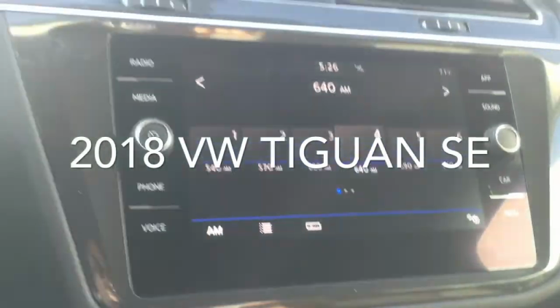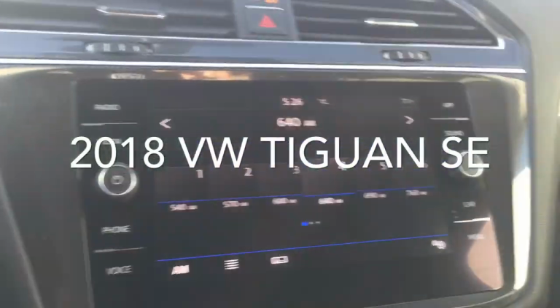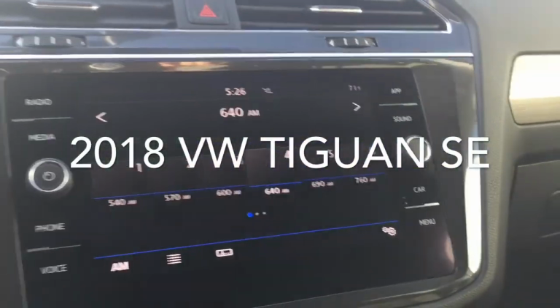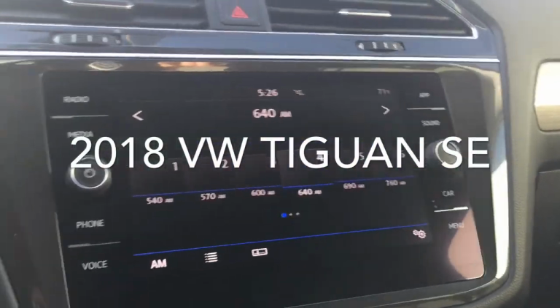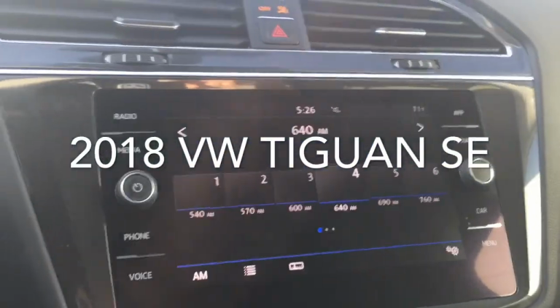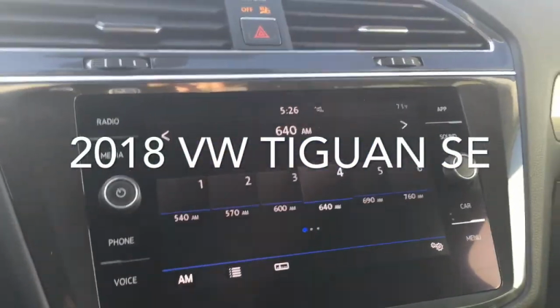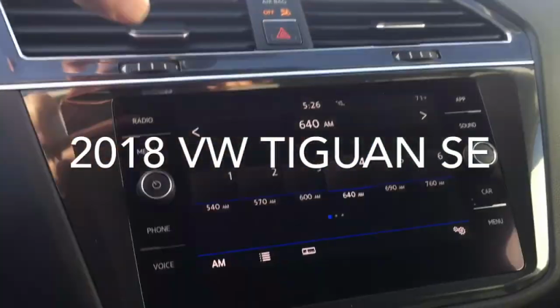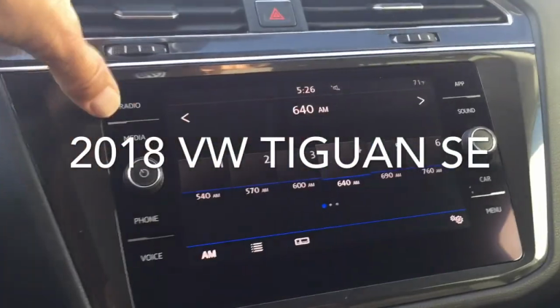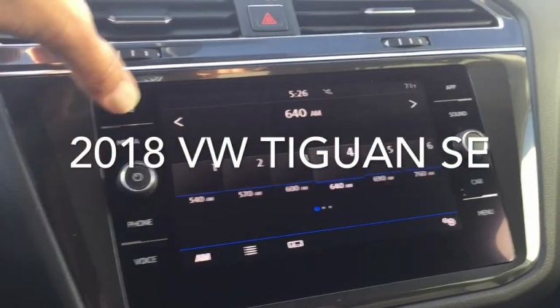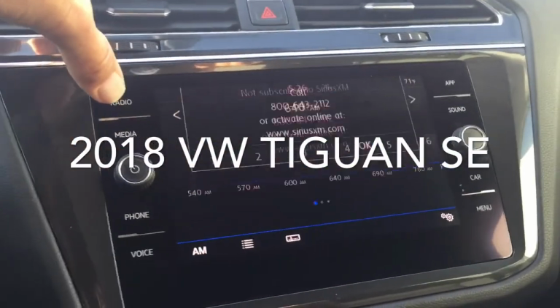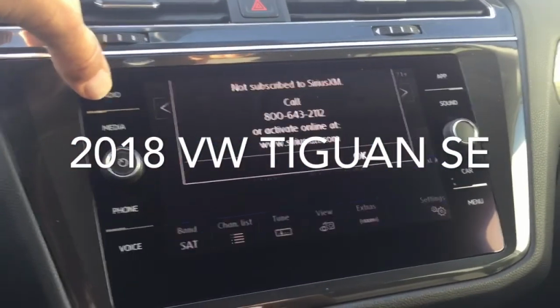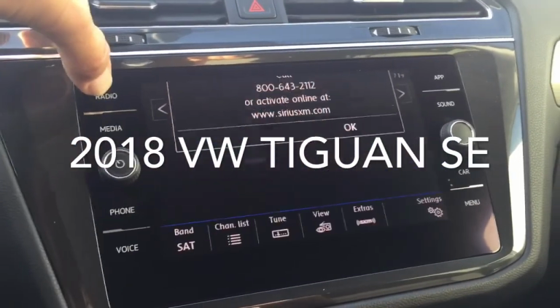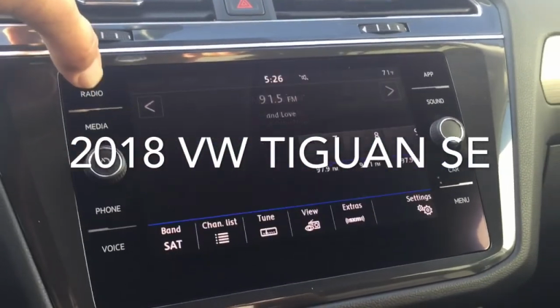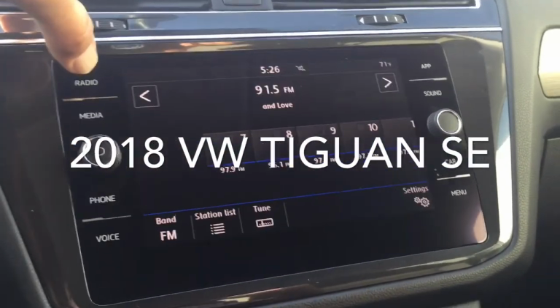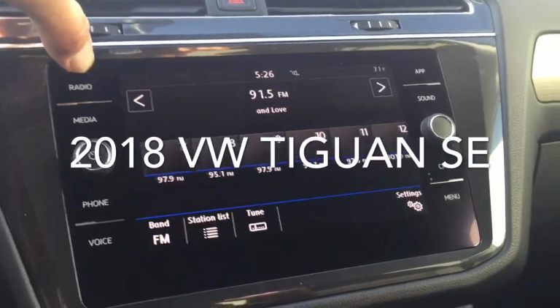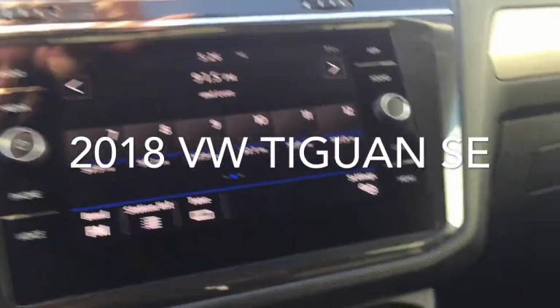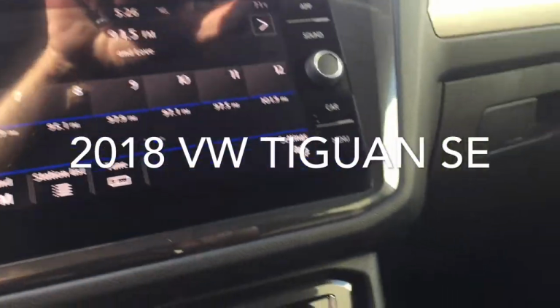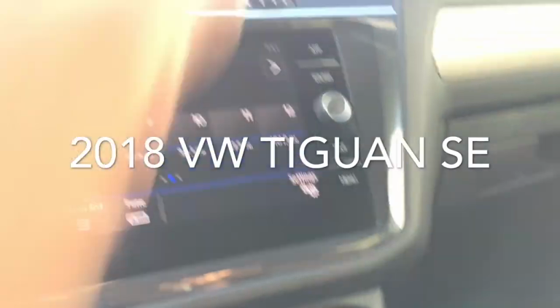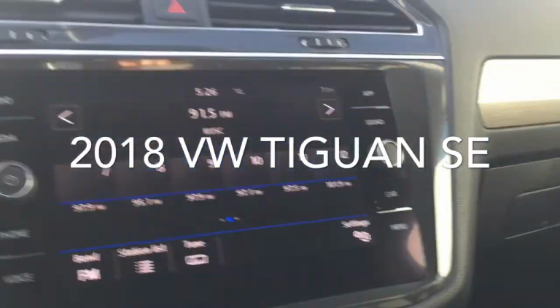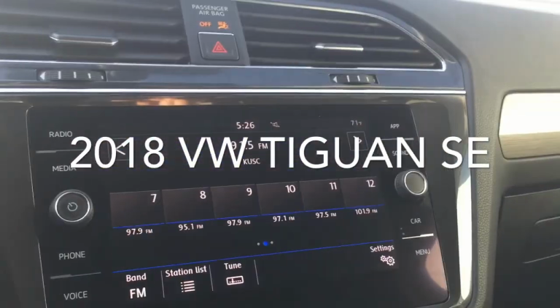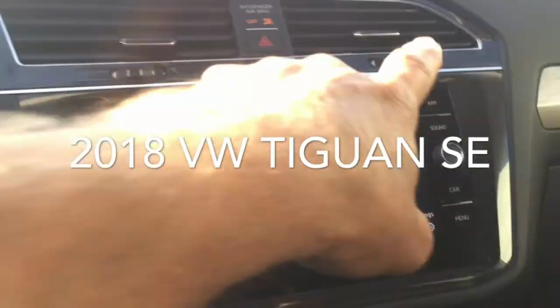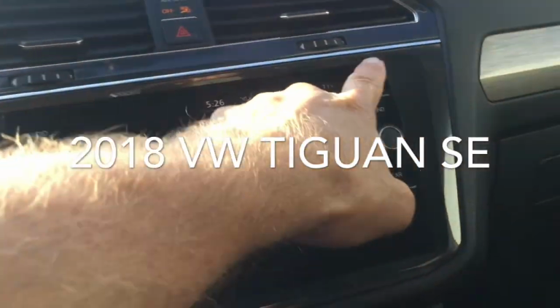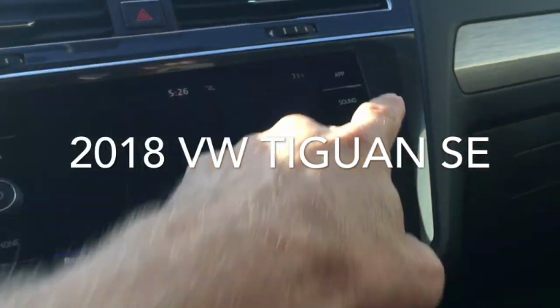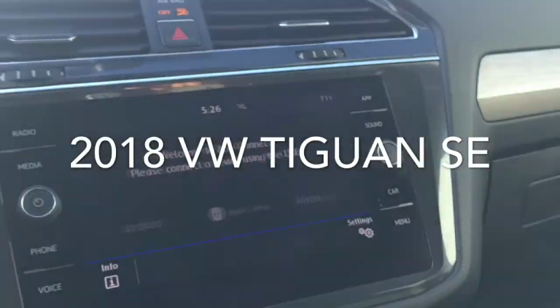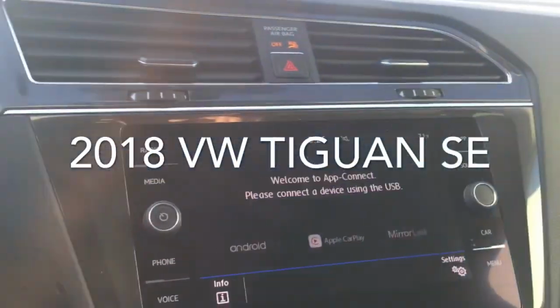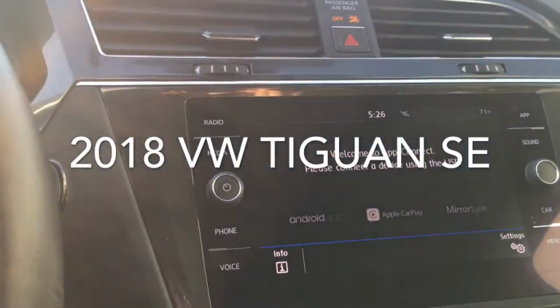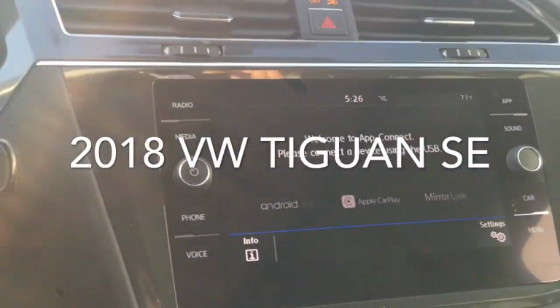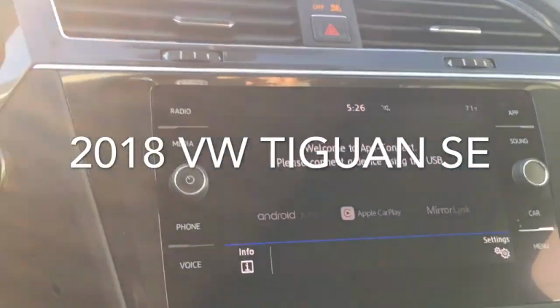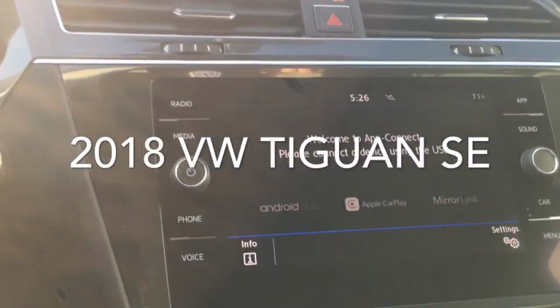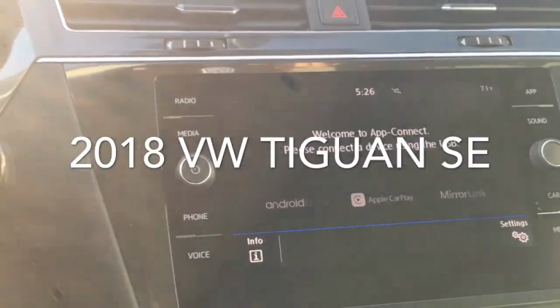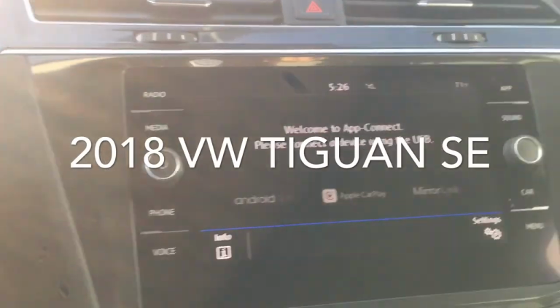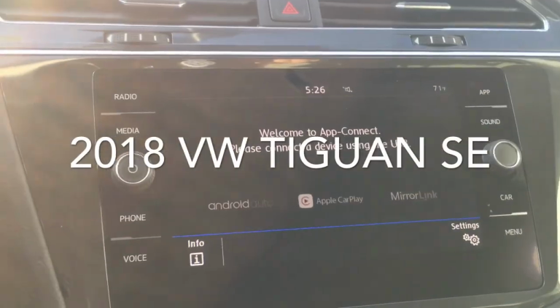AM/FM and Sirius XM radio are all available here. You've got the app connect feature which will give you compatibility with your smartphone.